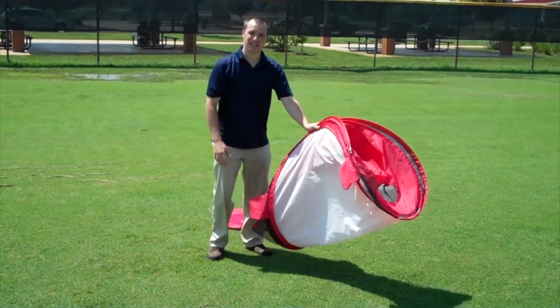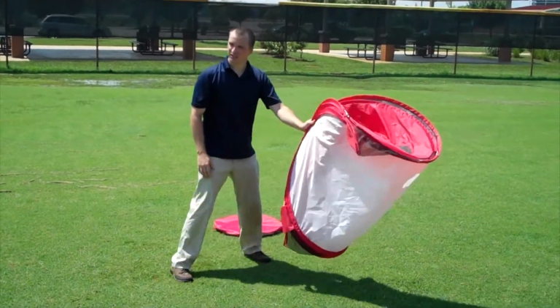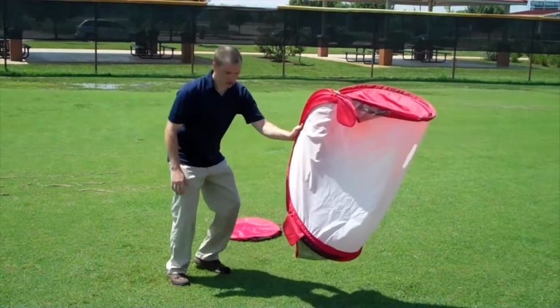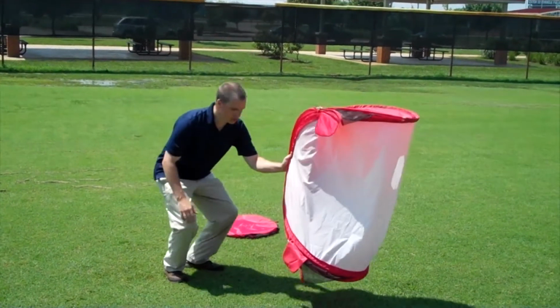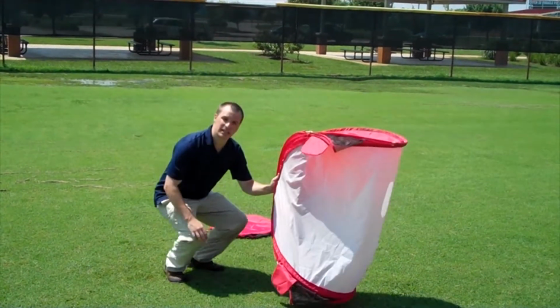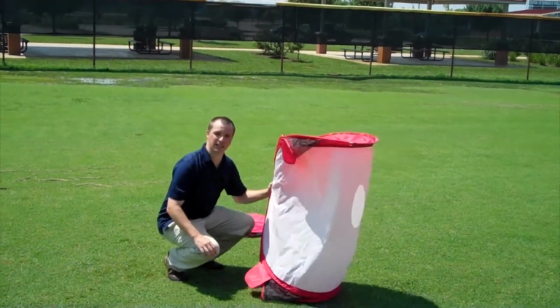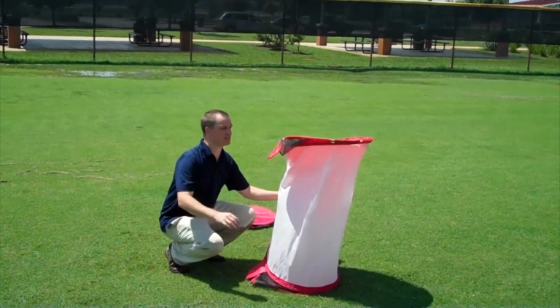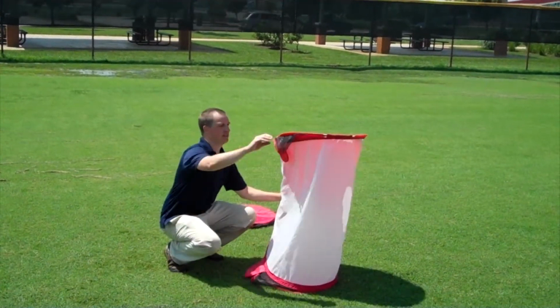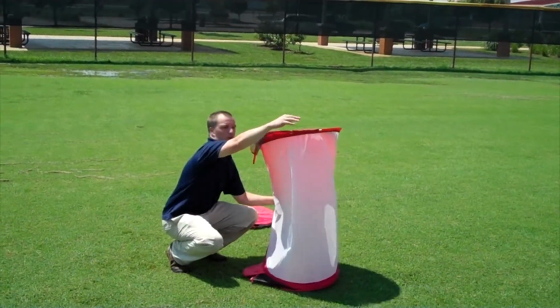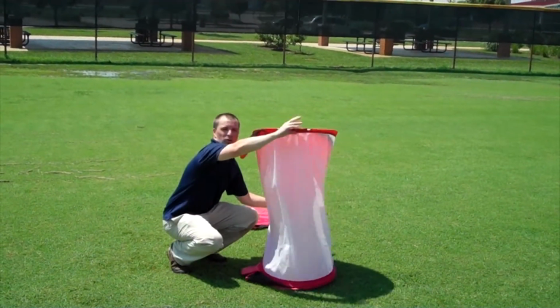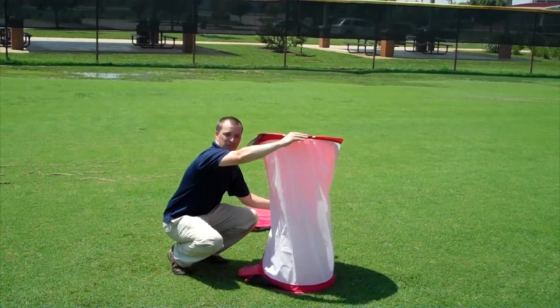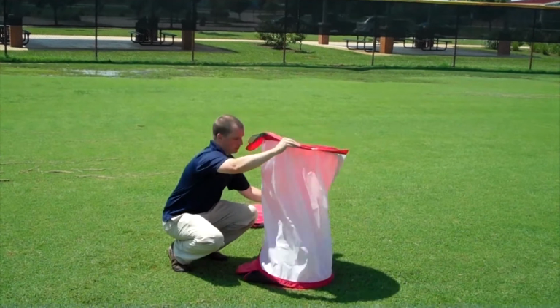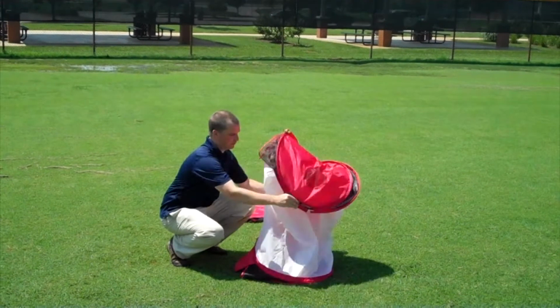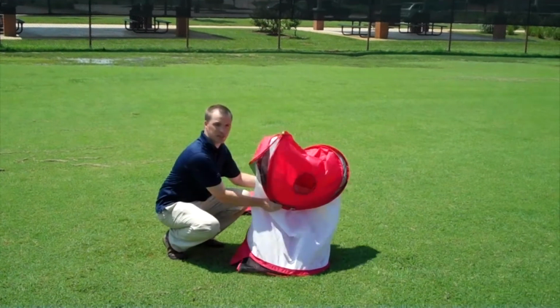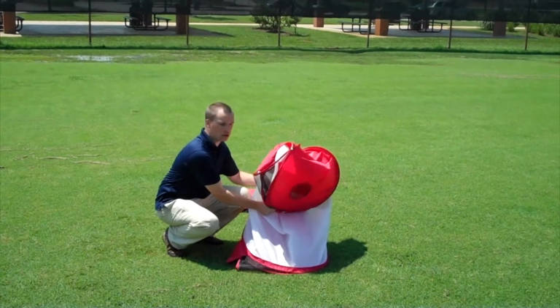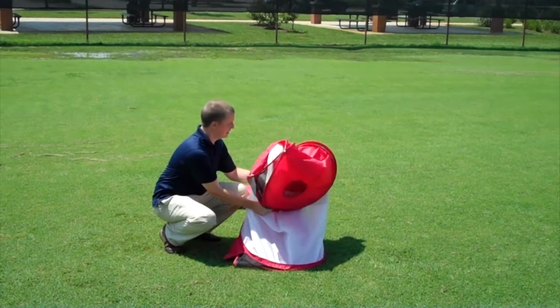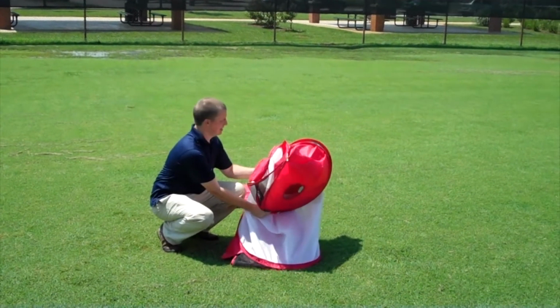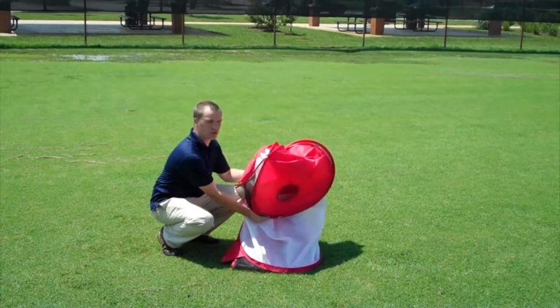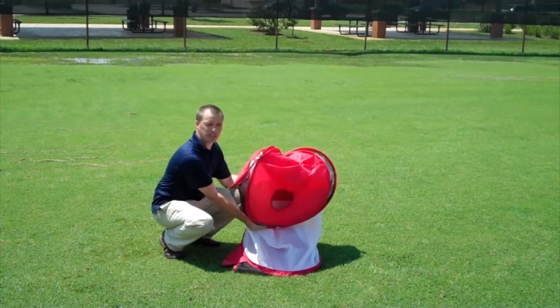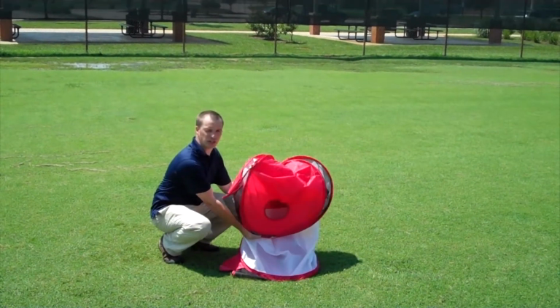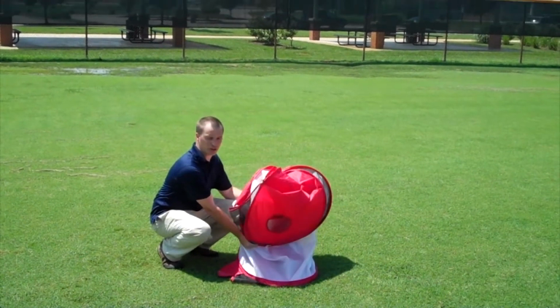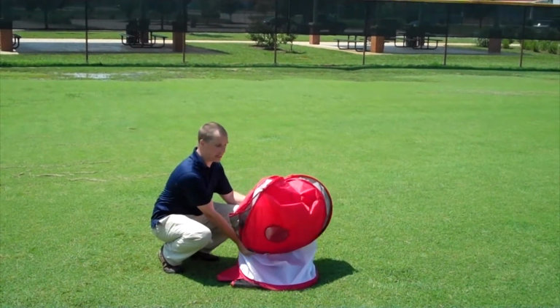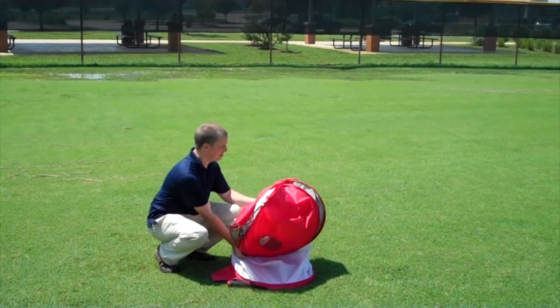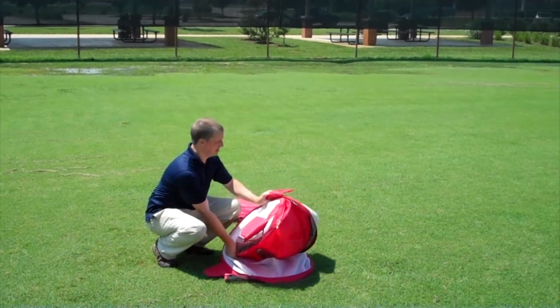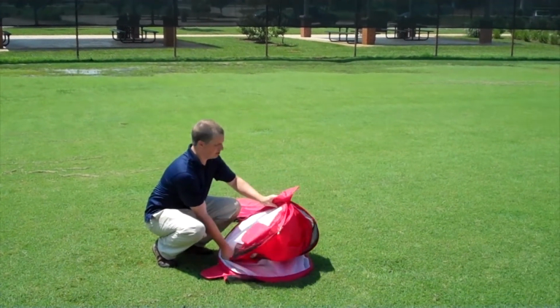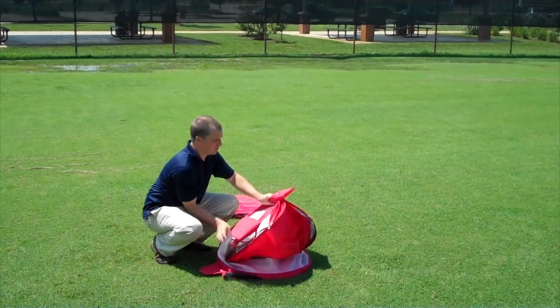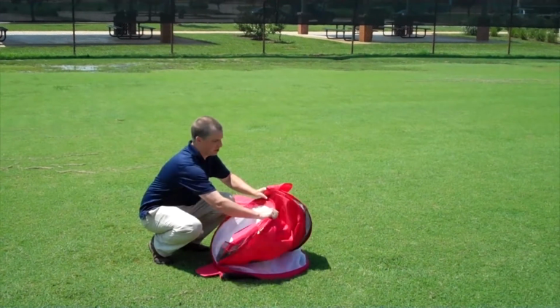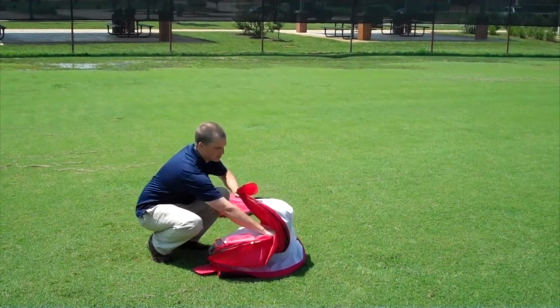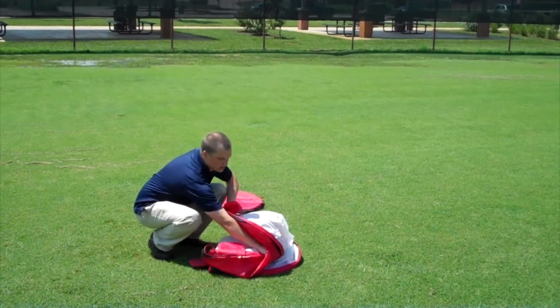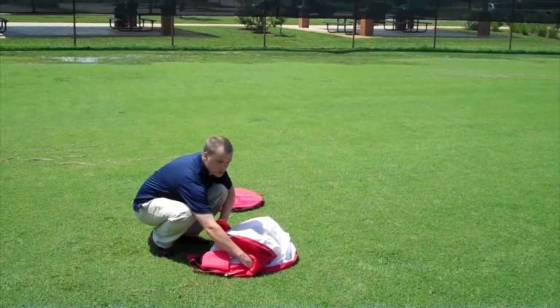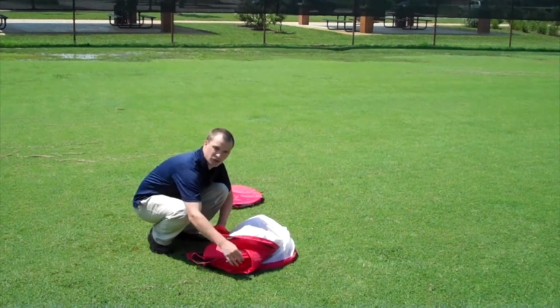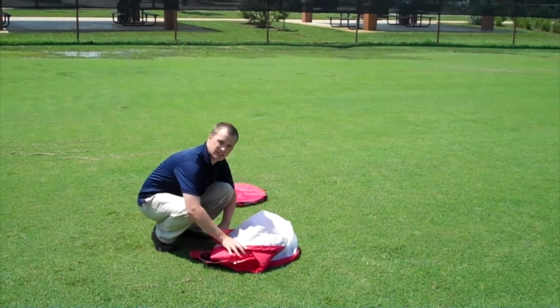Now just turn it up on its side like this. Grab the top and fold it to the middle. Now start to release your other hand and it'll collapse into a circle like this.